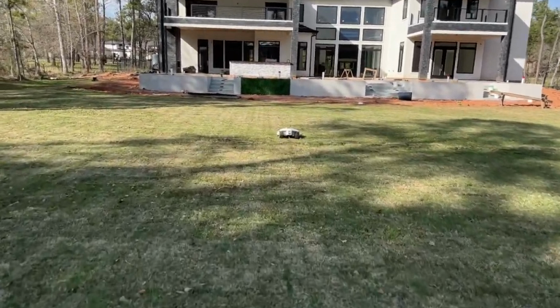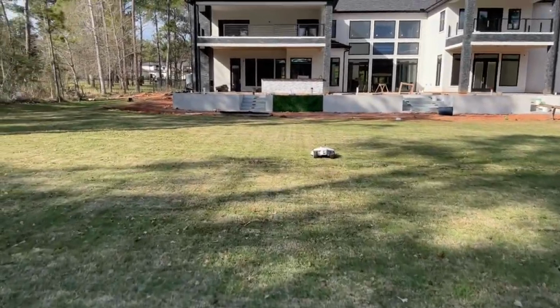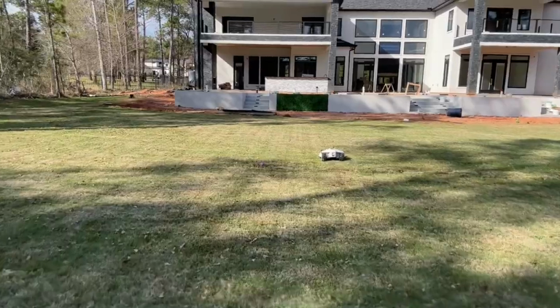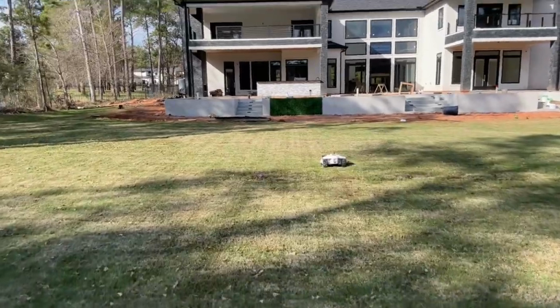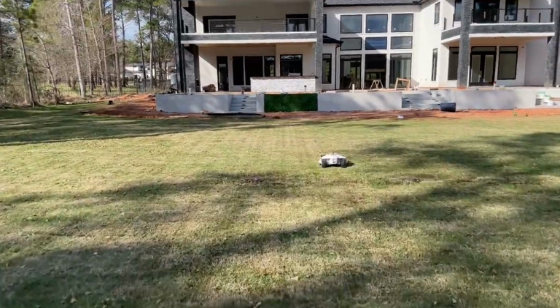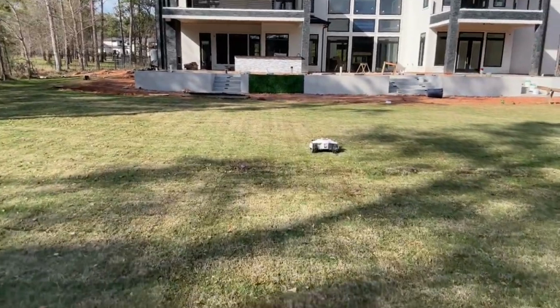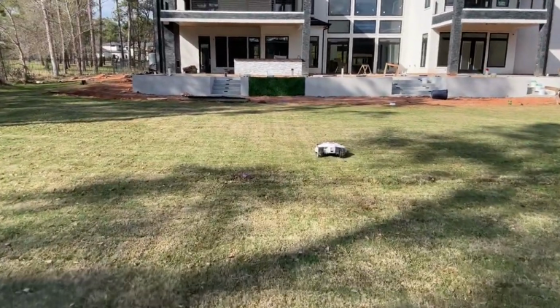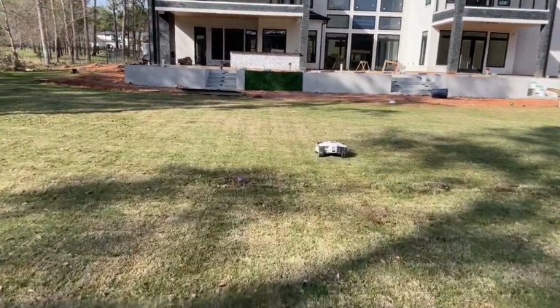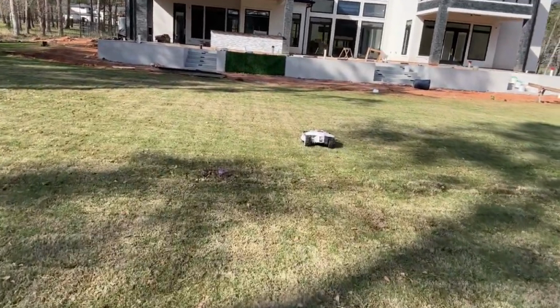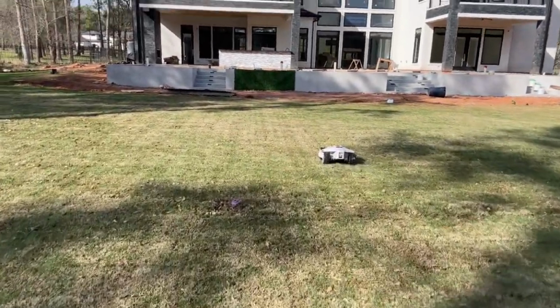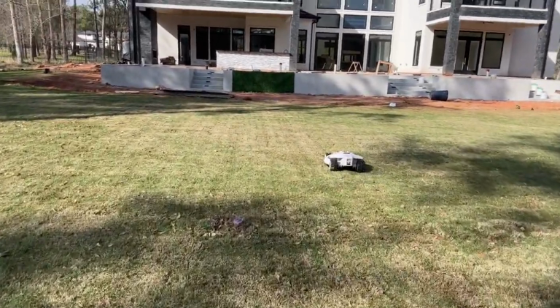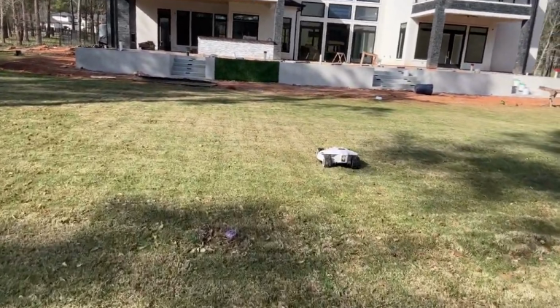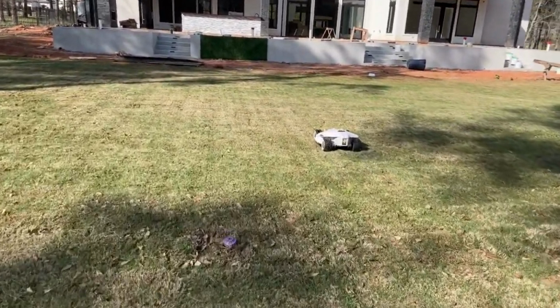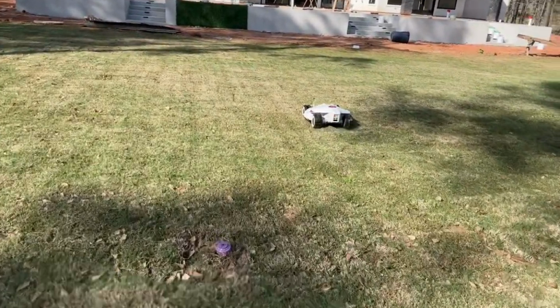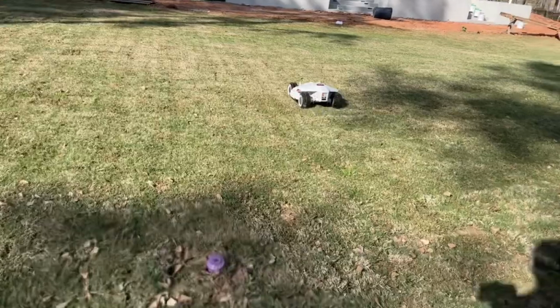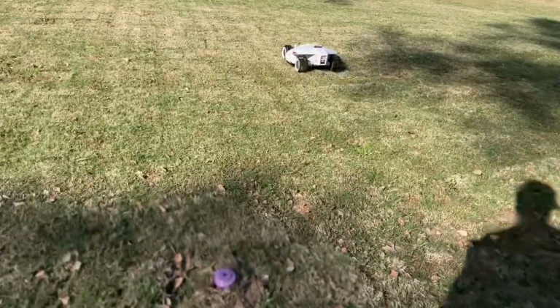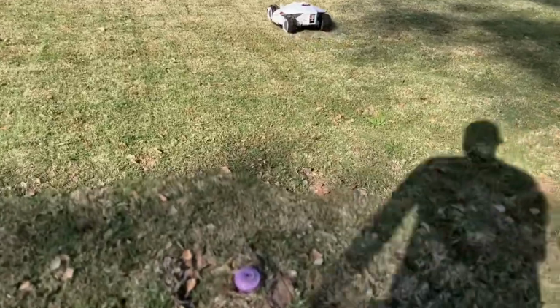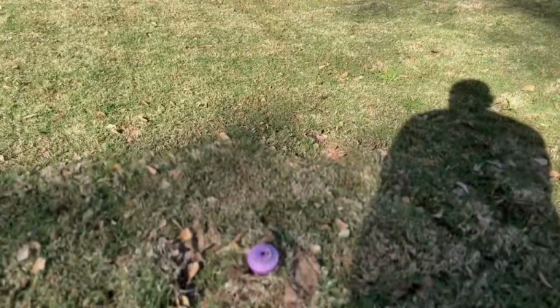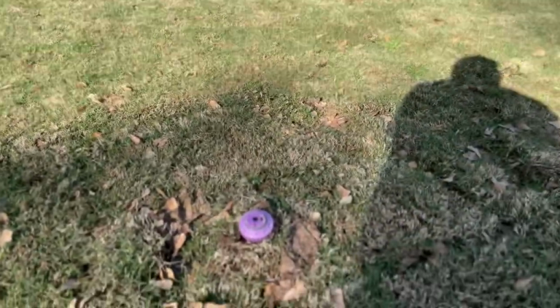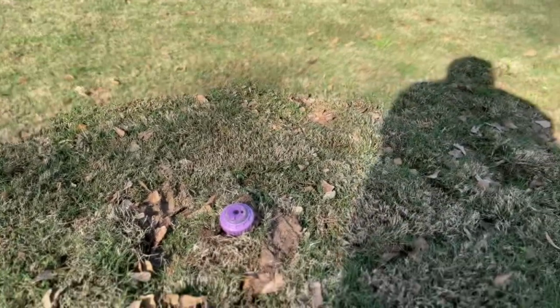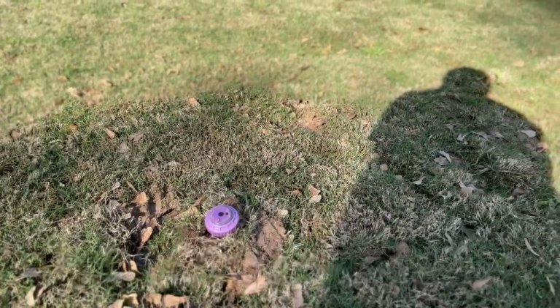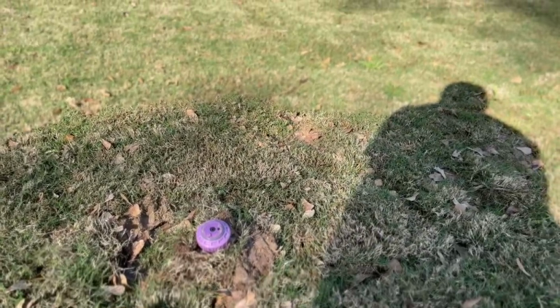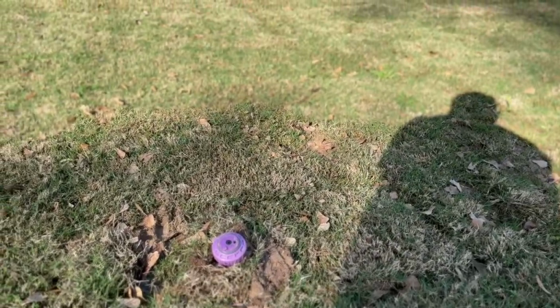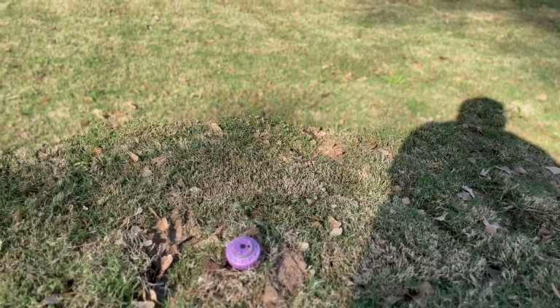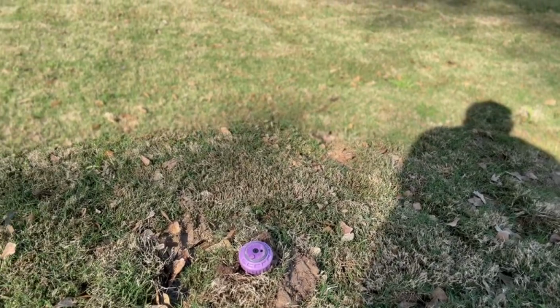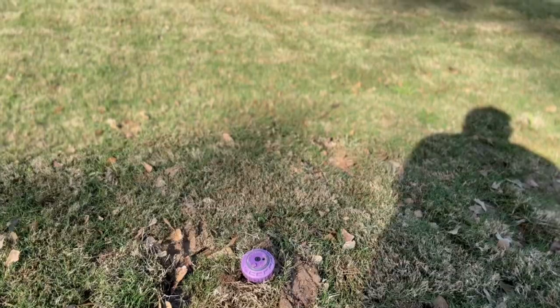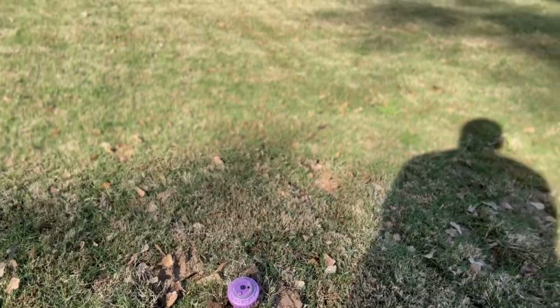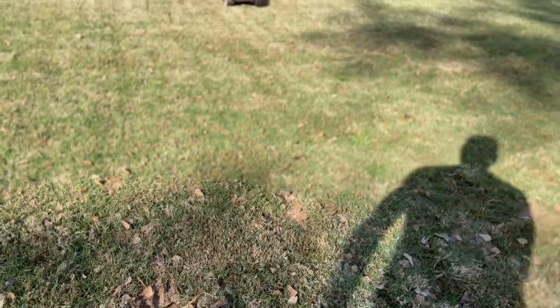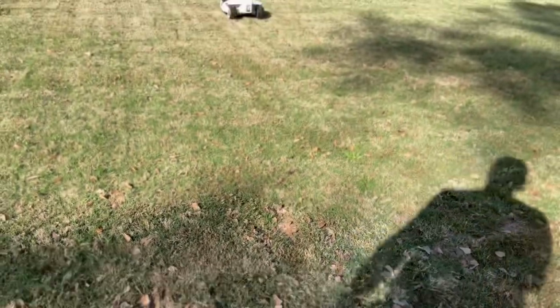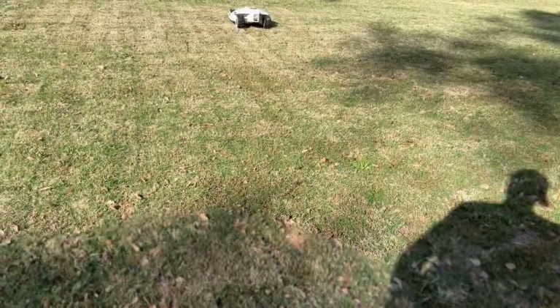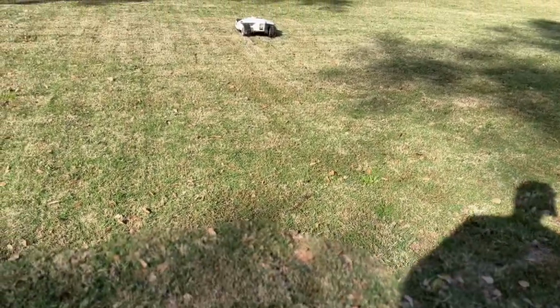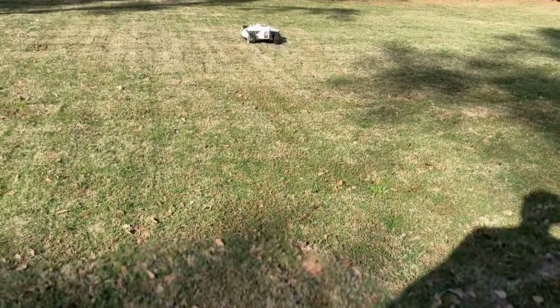There's a pop-up sprinkler here — it bumped into it, noticed it, and then it went around it. Just right around it, remapped itself. It's going to be called a no-go zone.